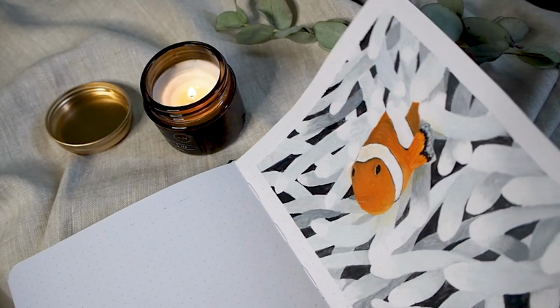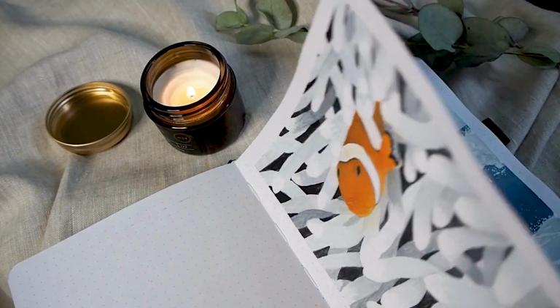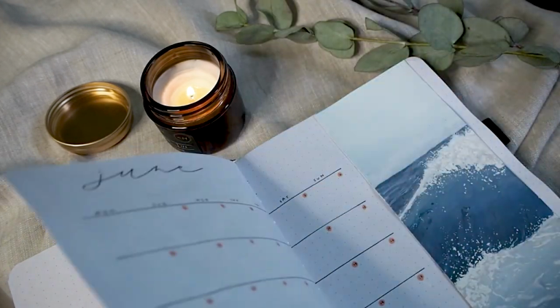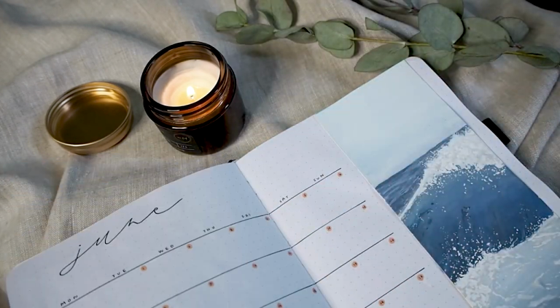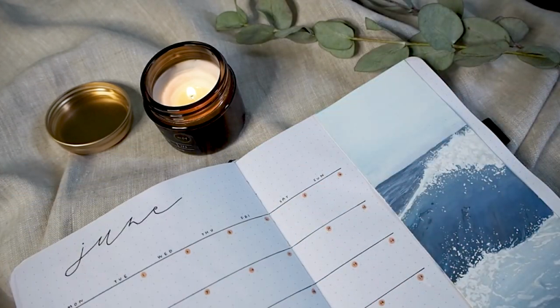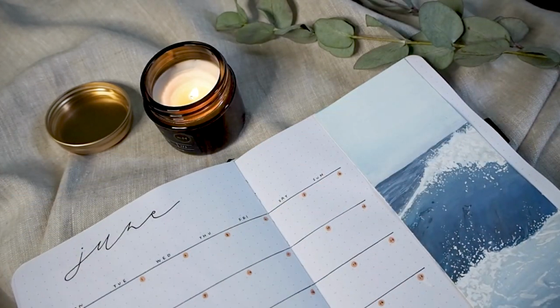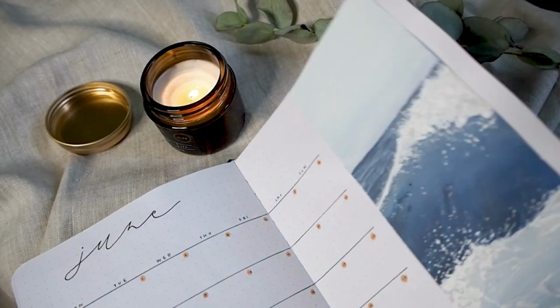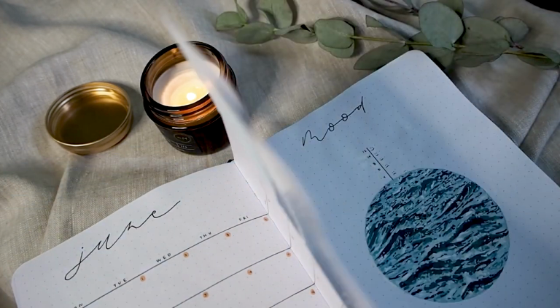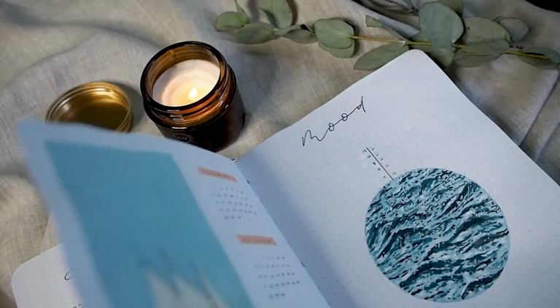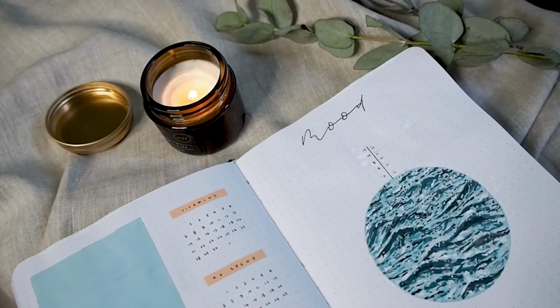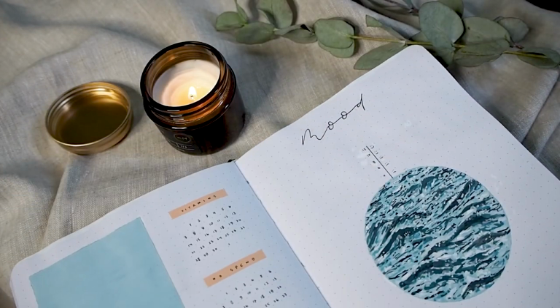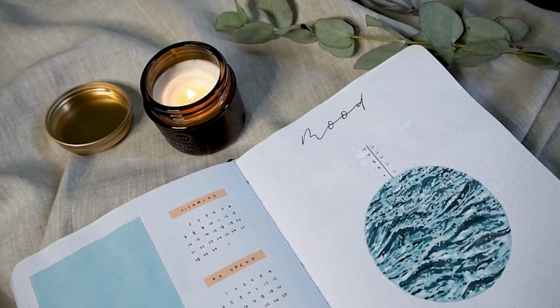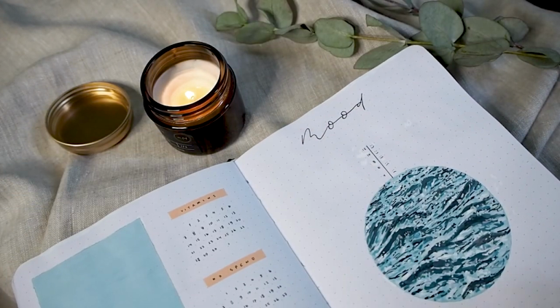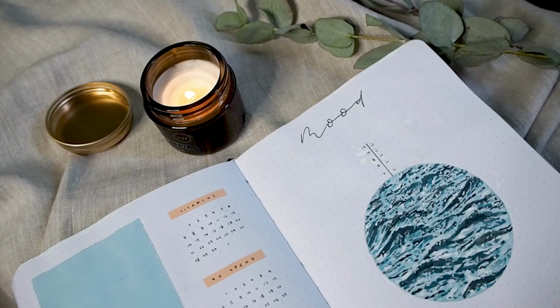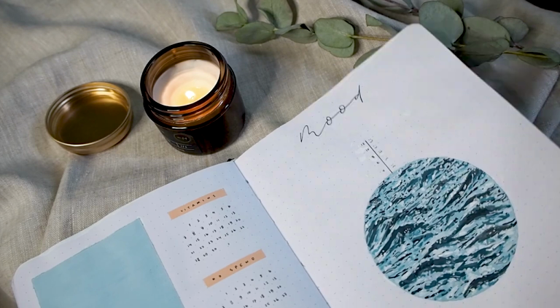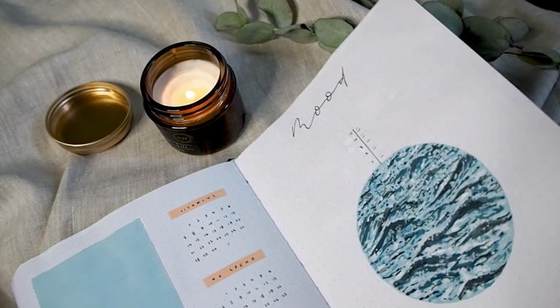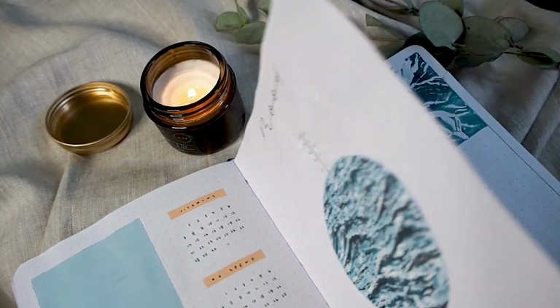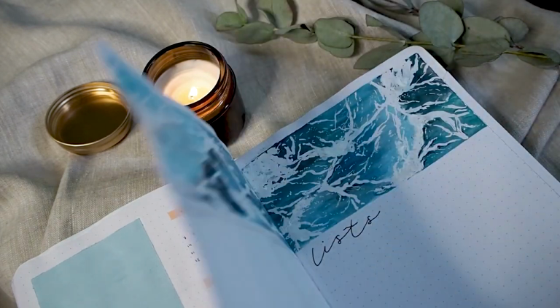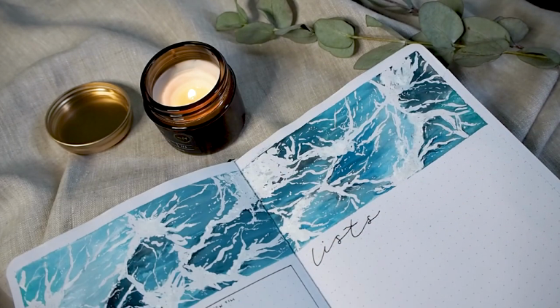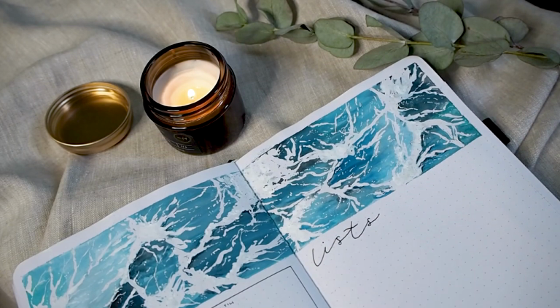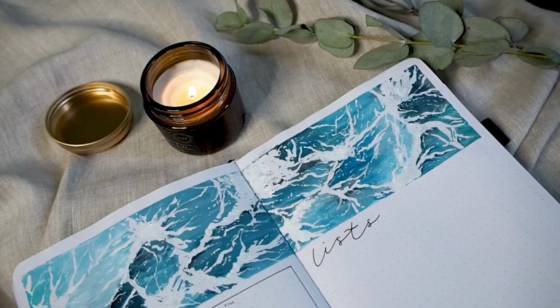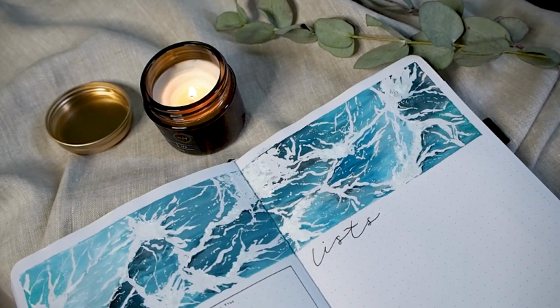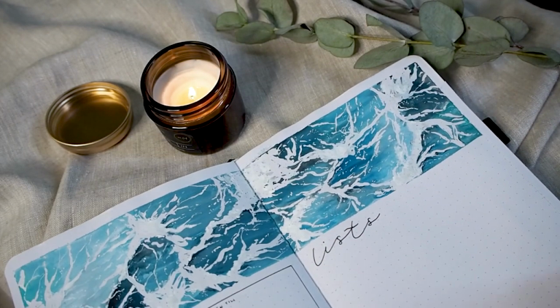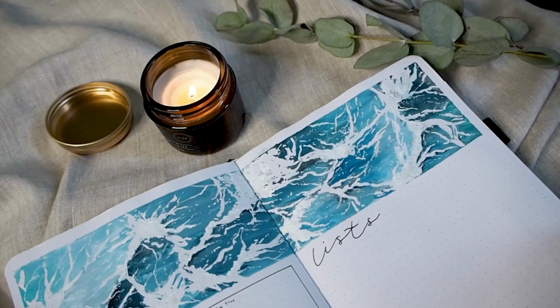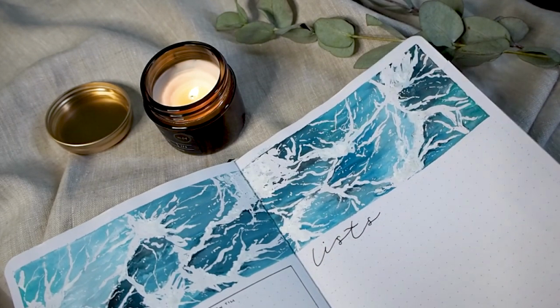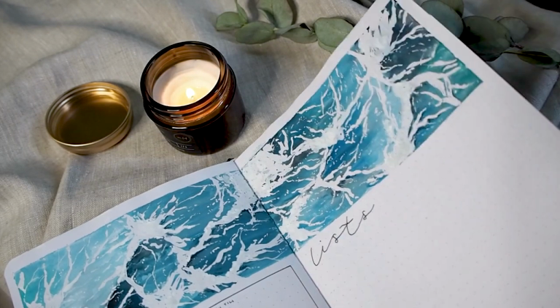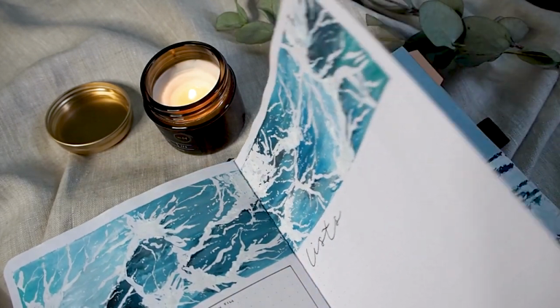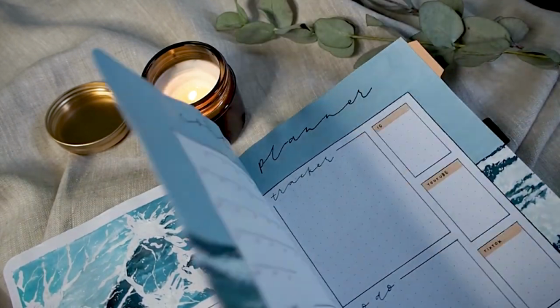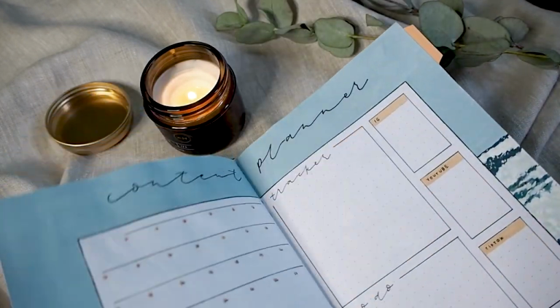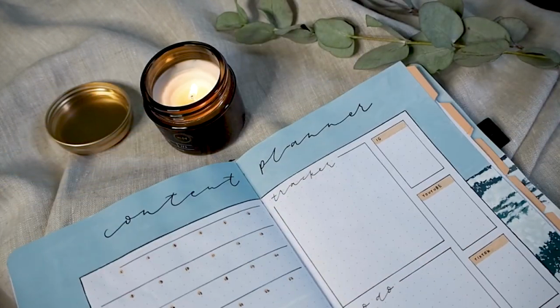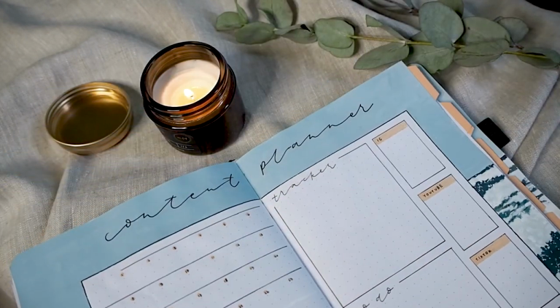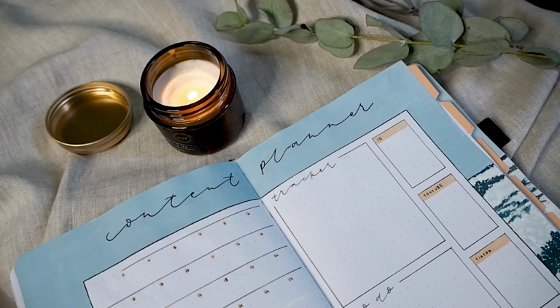Hi friends, this is Tiina and welcome to a new video. In this video we're going to be setting up my June theme in my bullet journal.